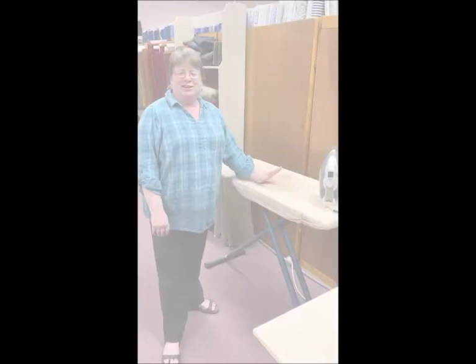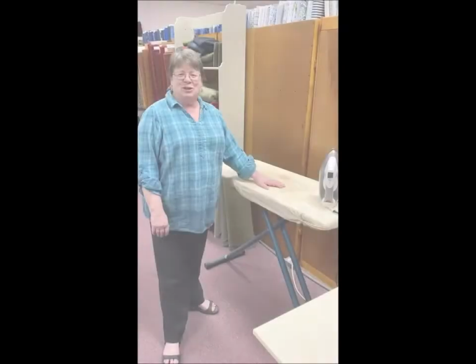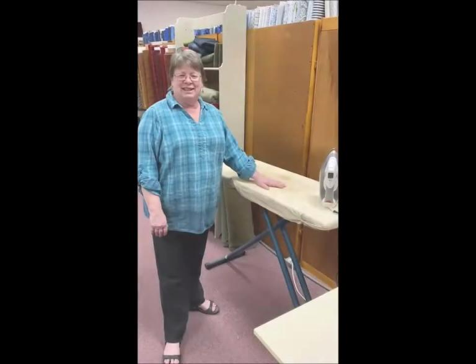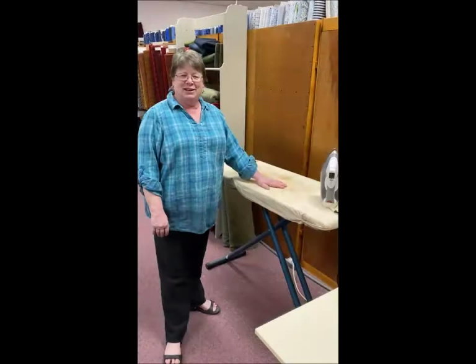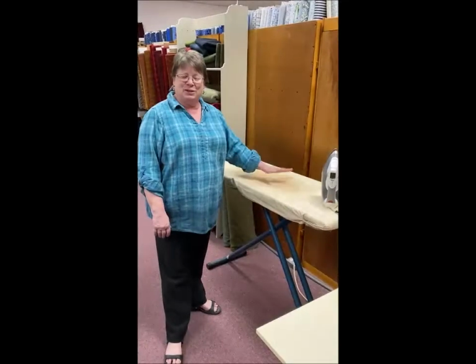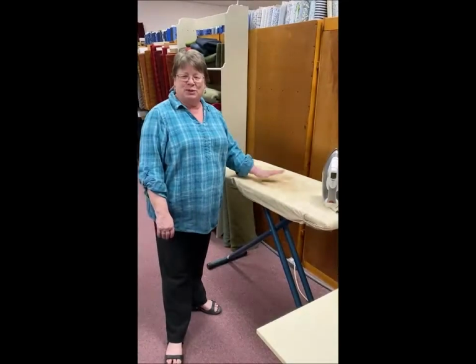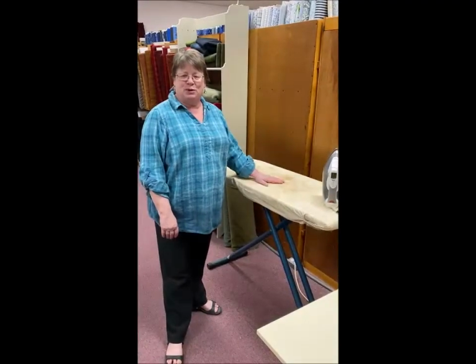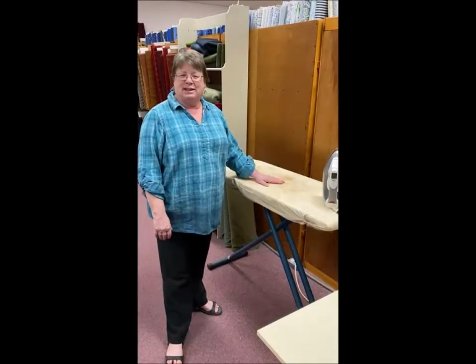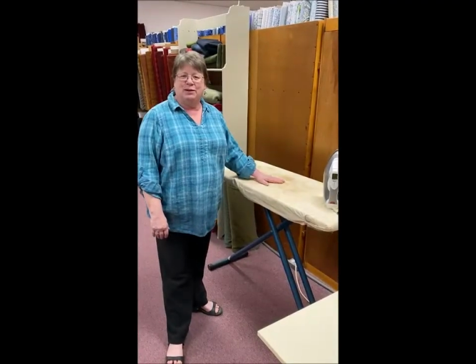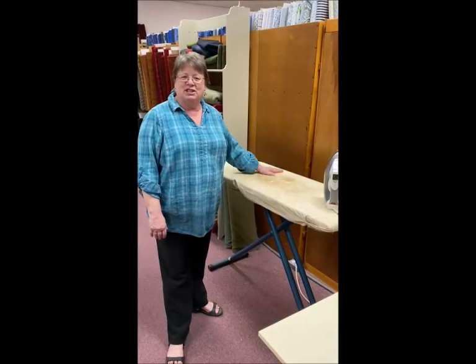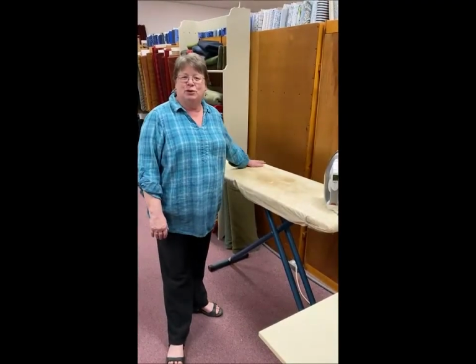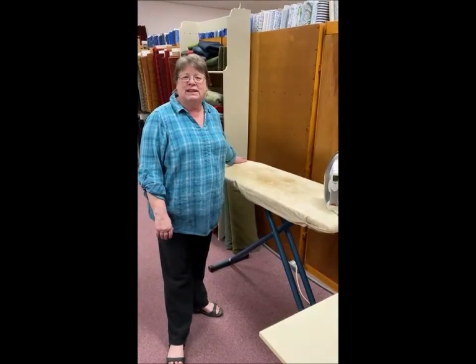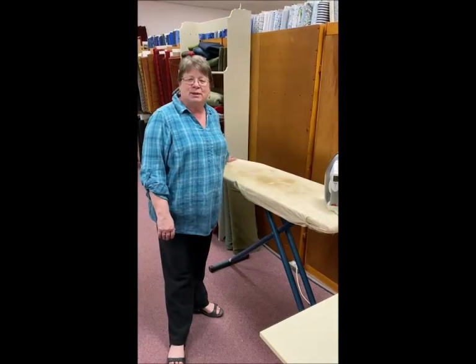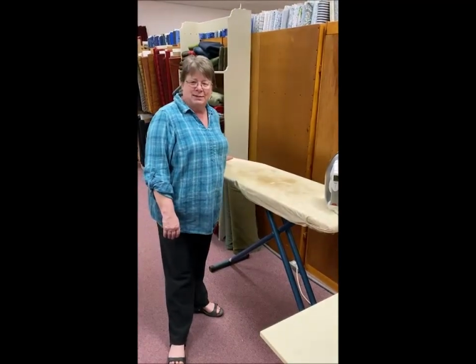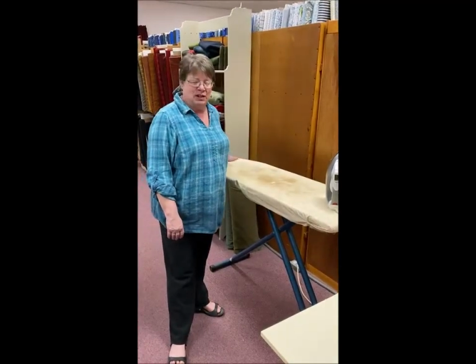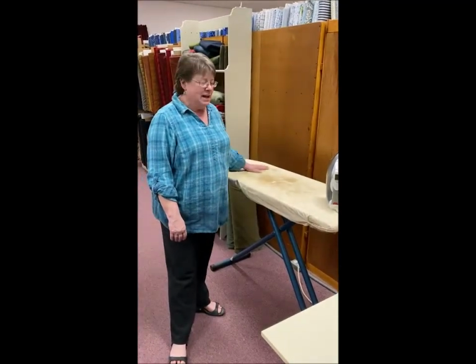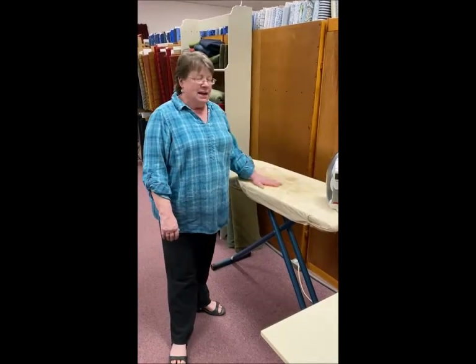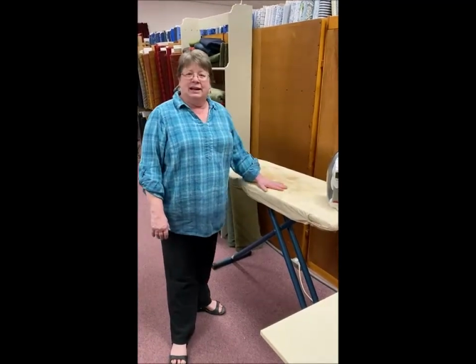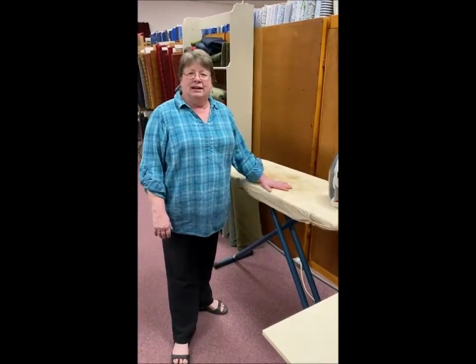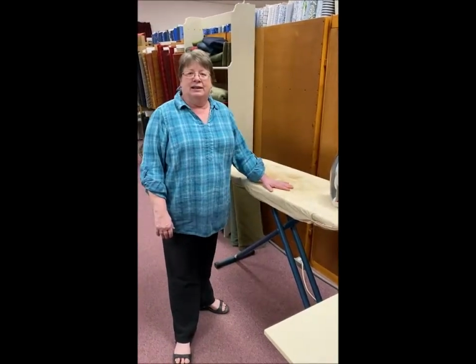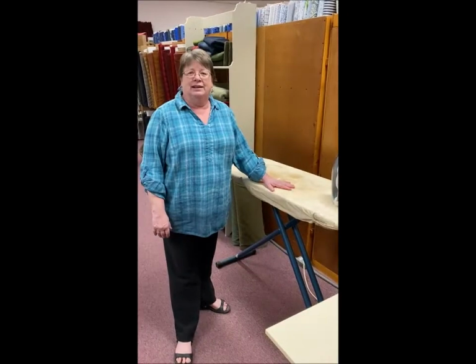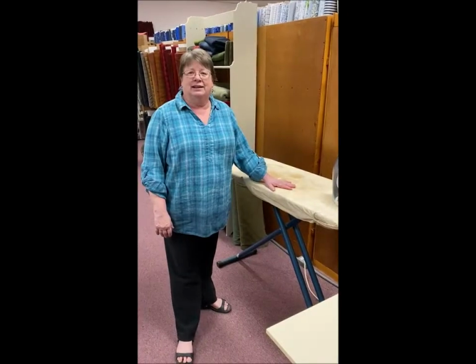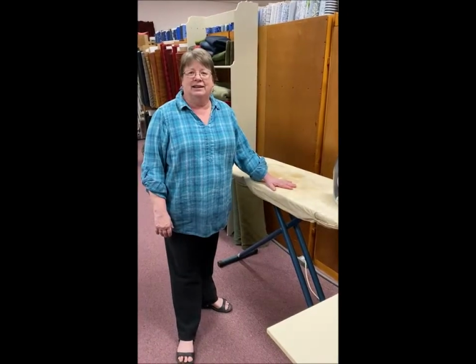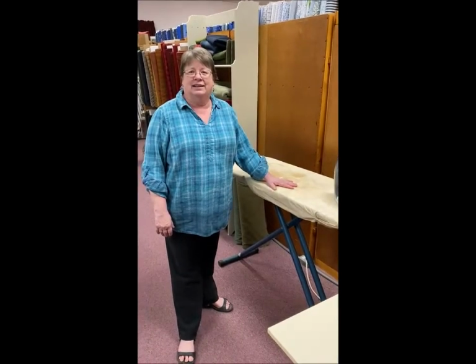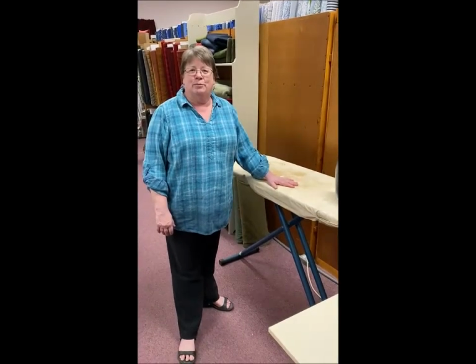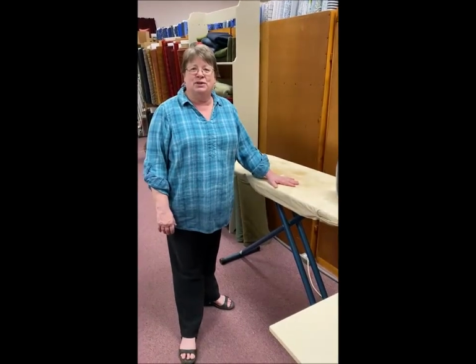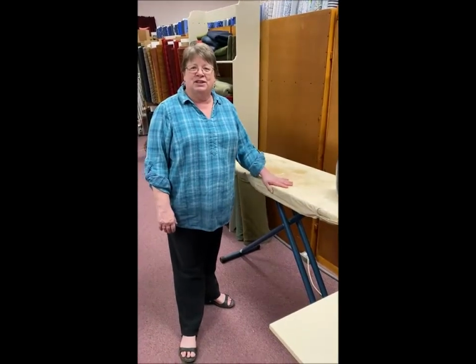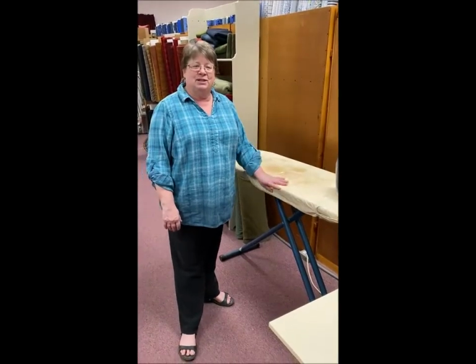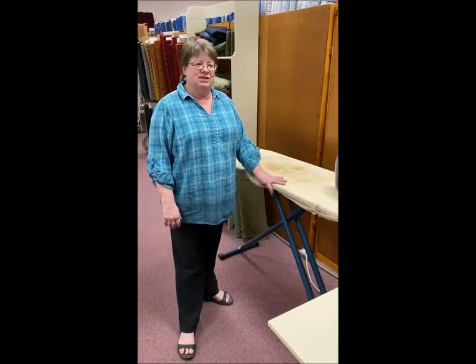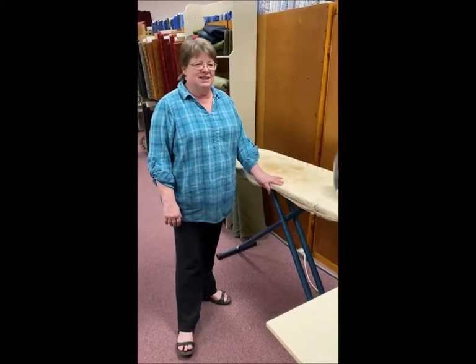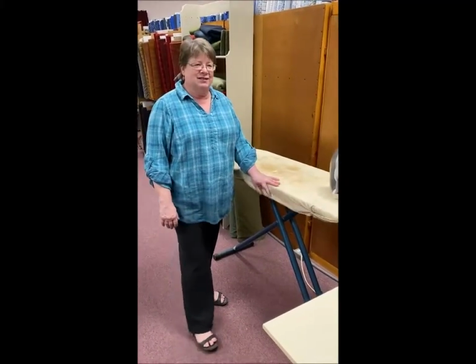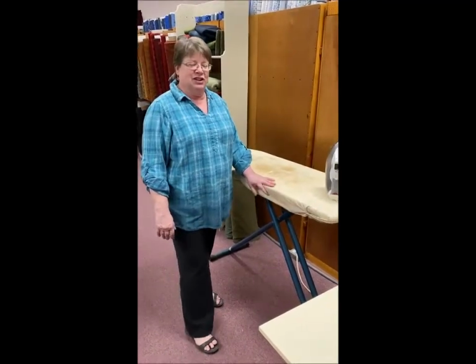Good morning, it's Terry from Material Rewards and we thought we'd just give you a quick tidbit this morning. I've decided we were going to call our people tidbitters. Tidbitters — that doesn't sound very good.